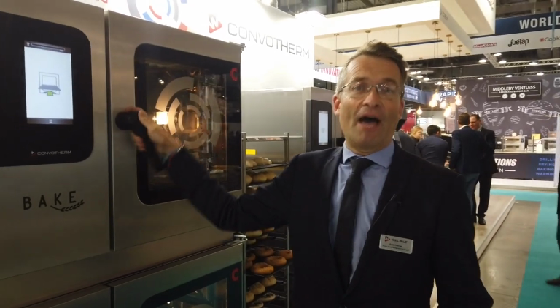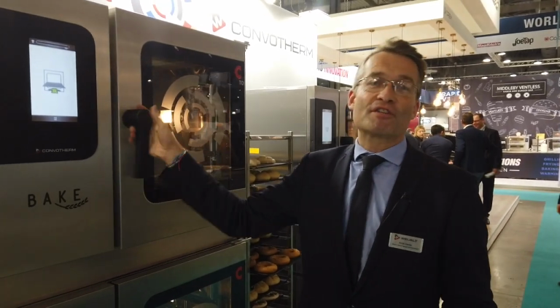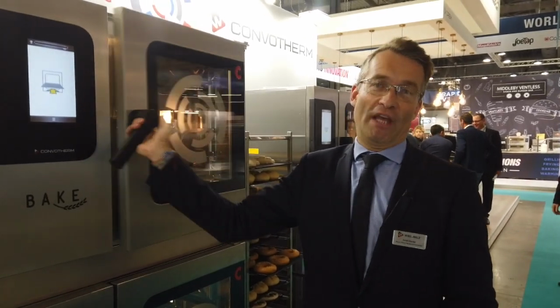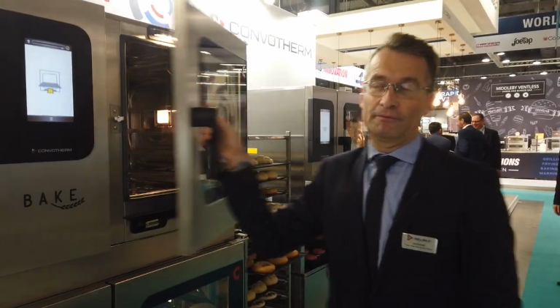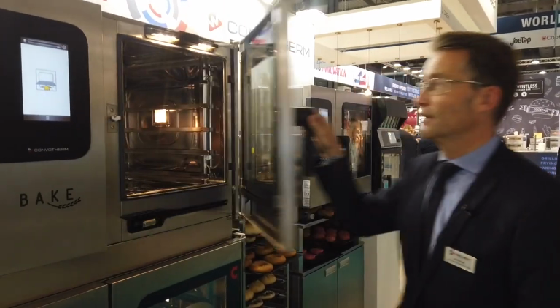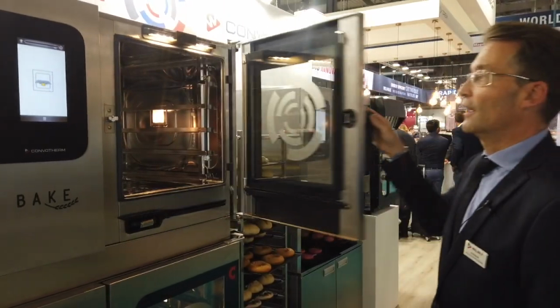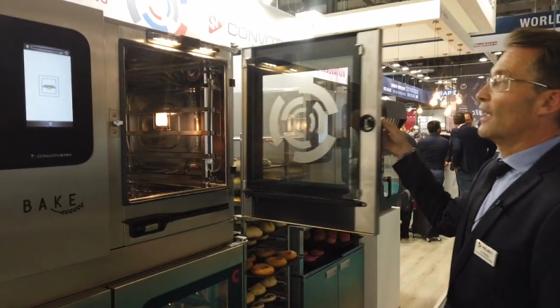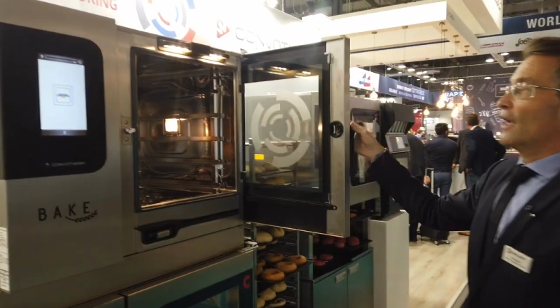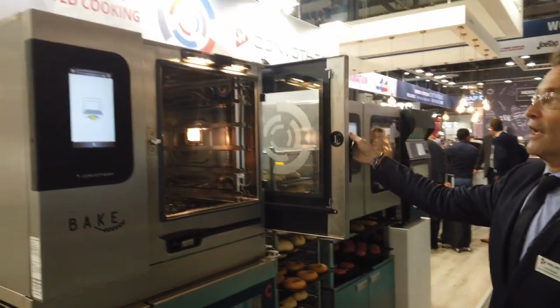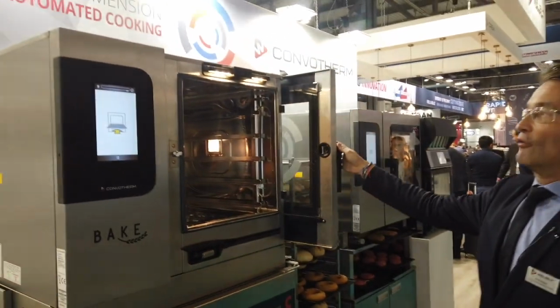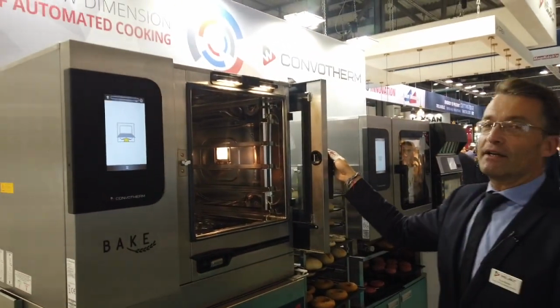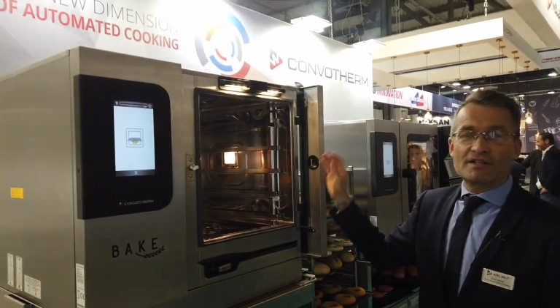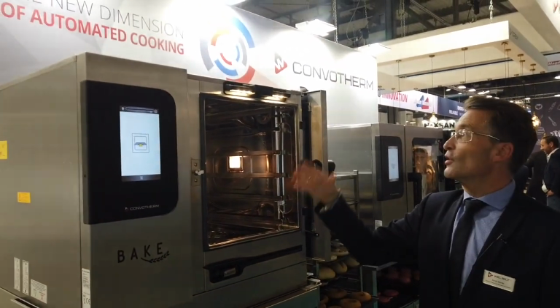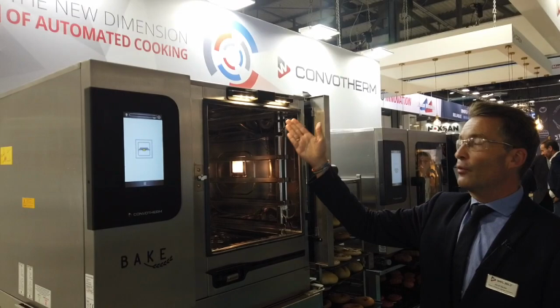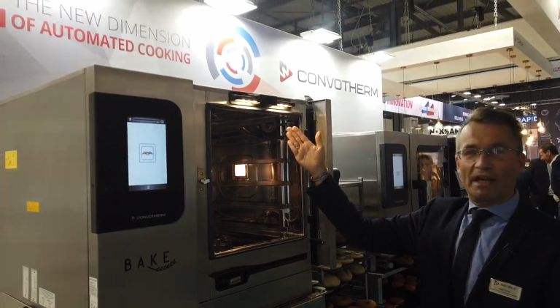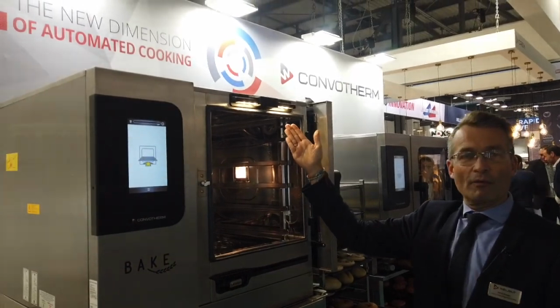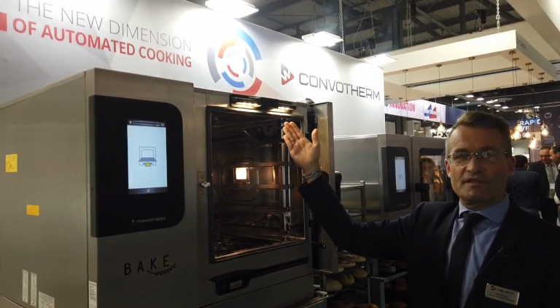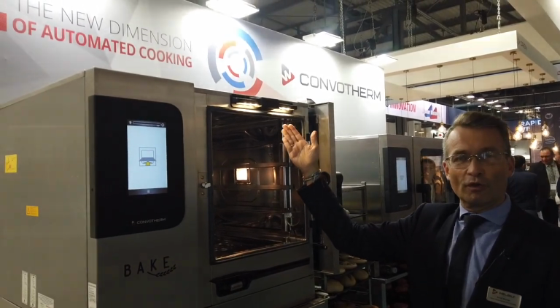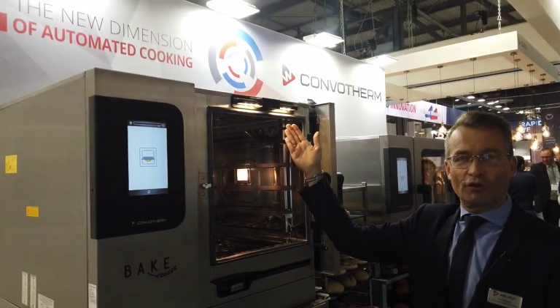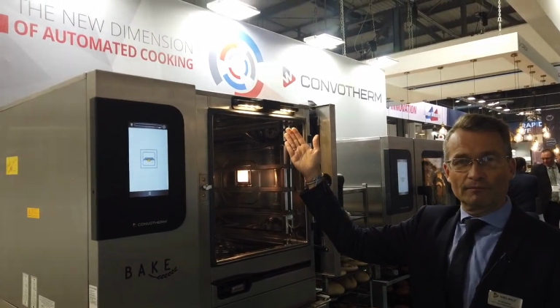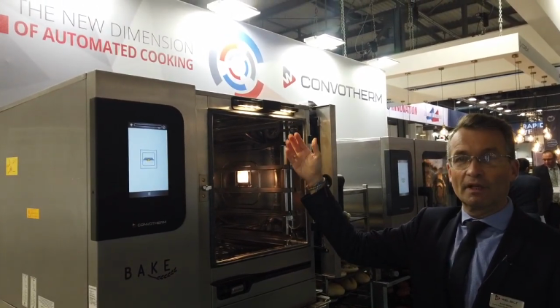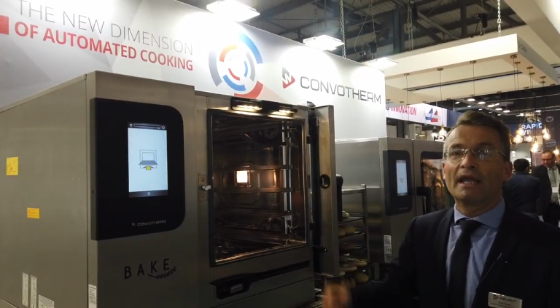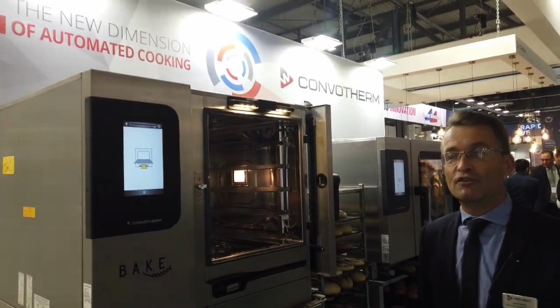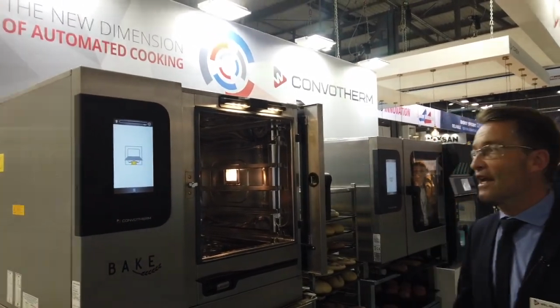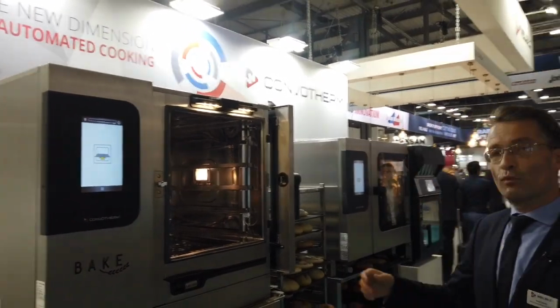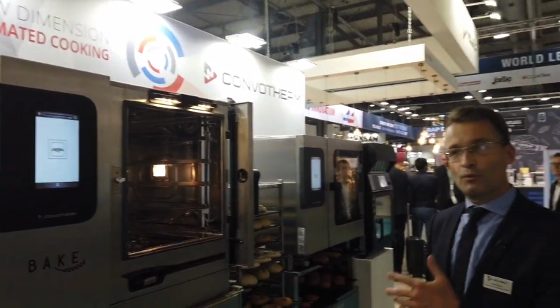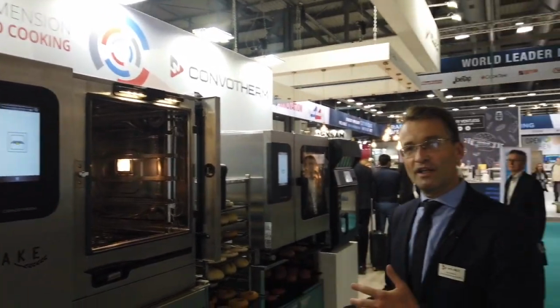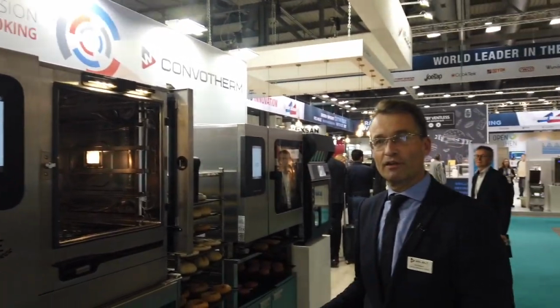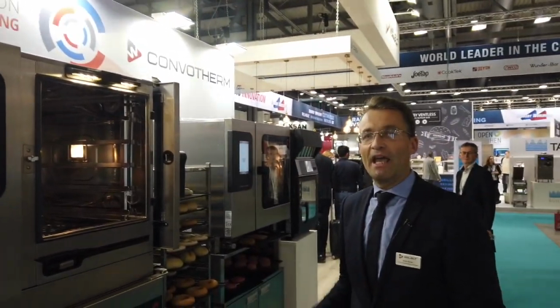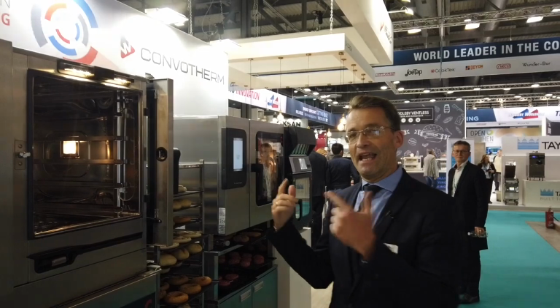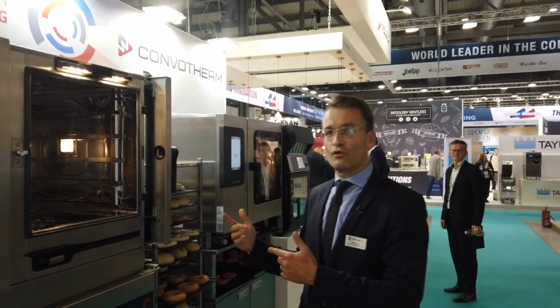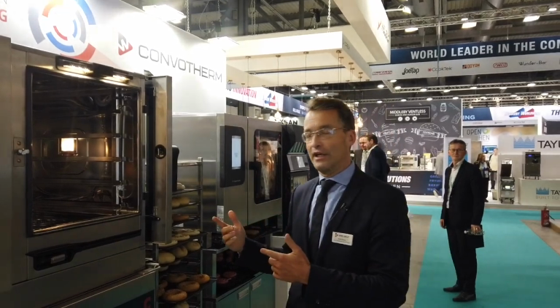How does it do that? It recognizes with the camera — with this module on top. It understands what is put in the oven and acts accordingly.